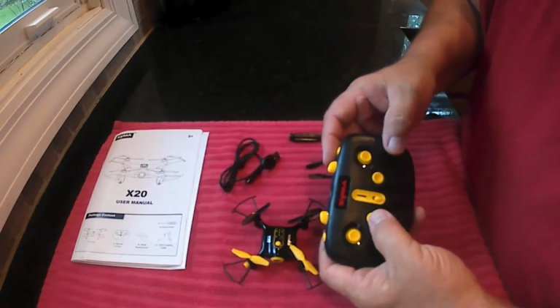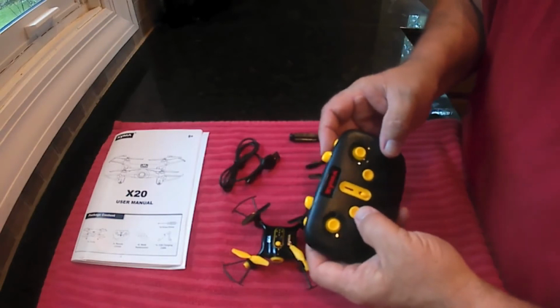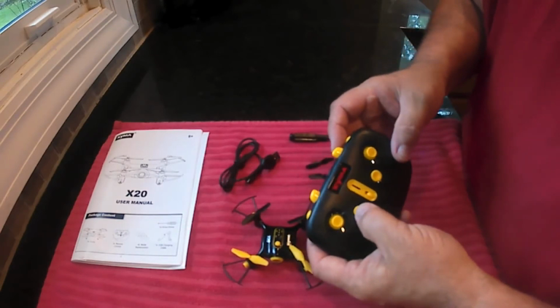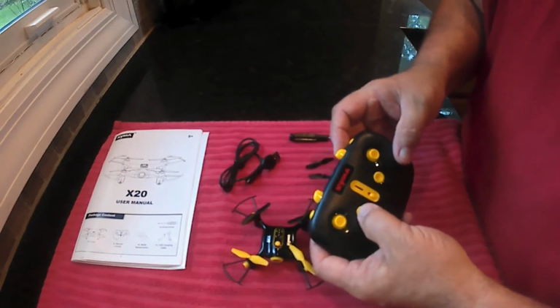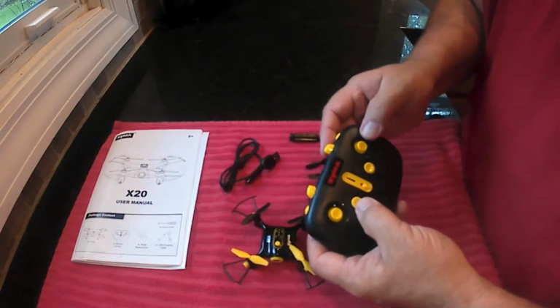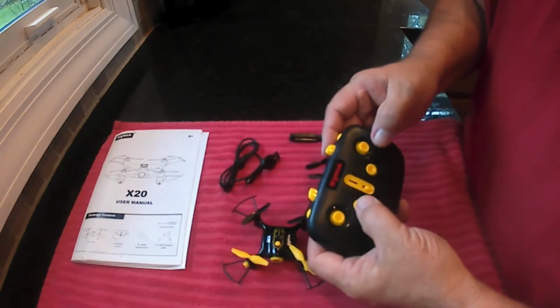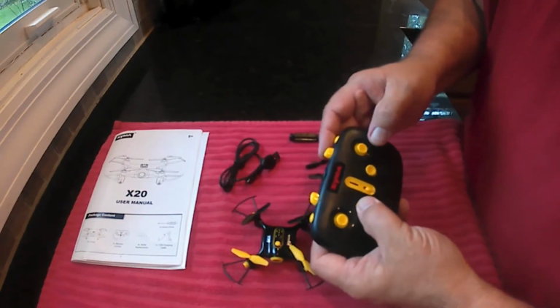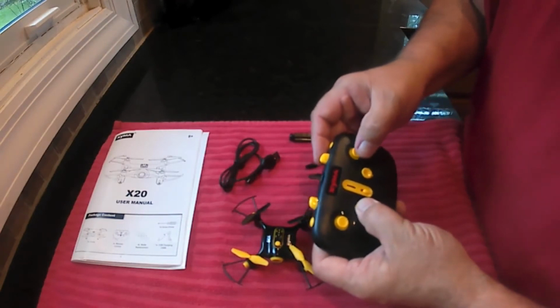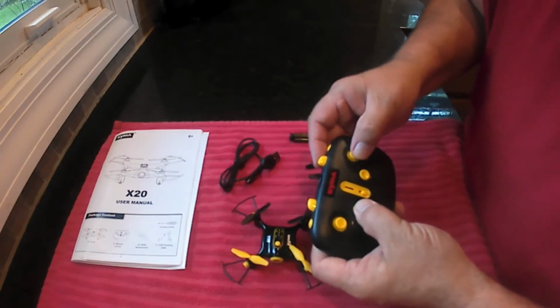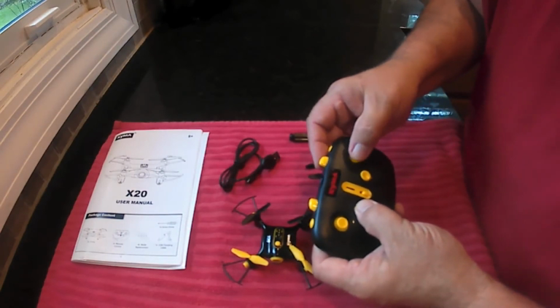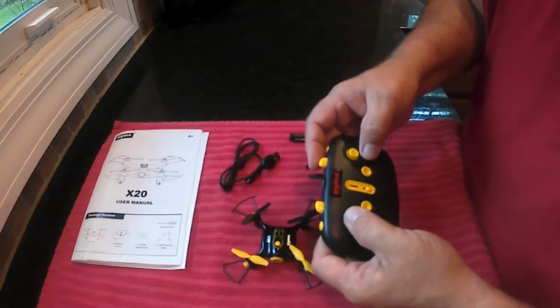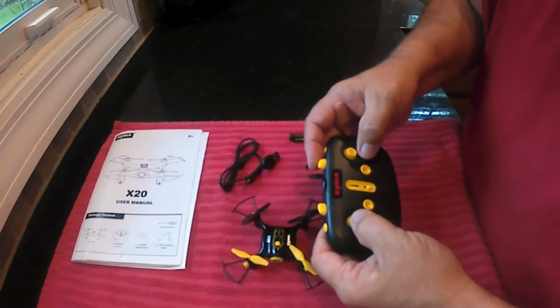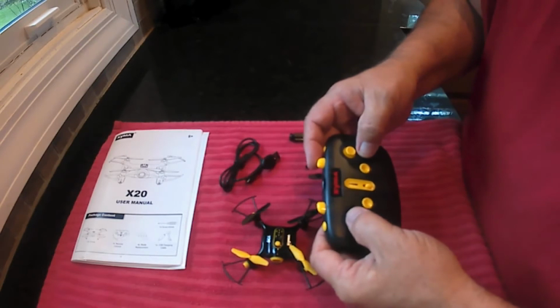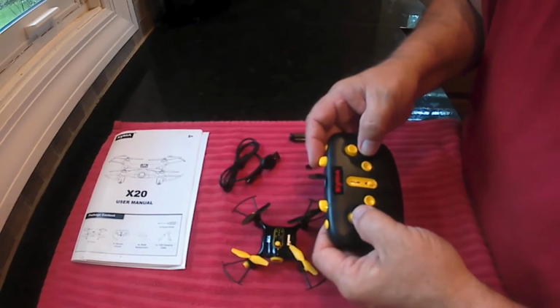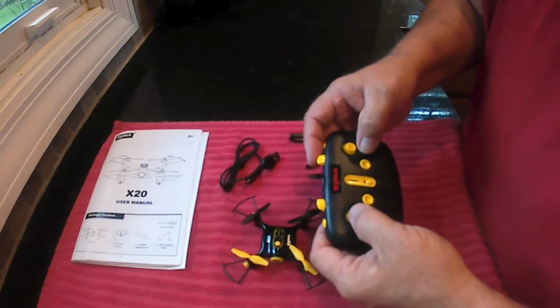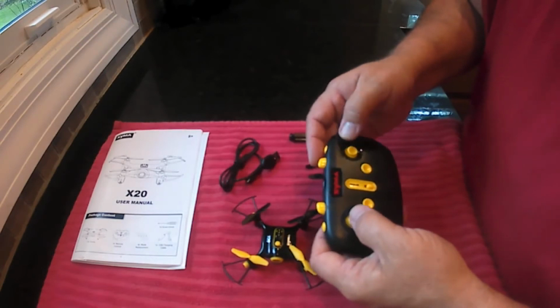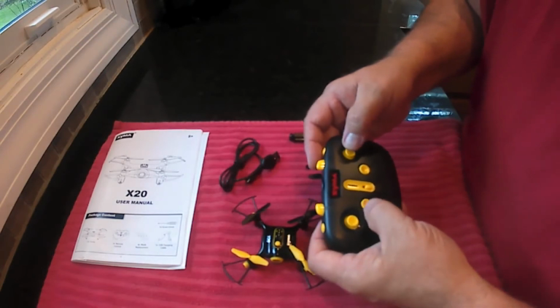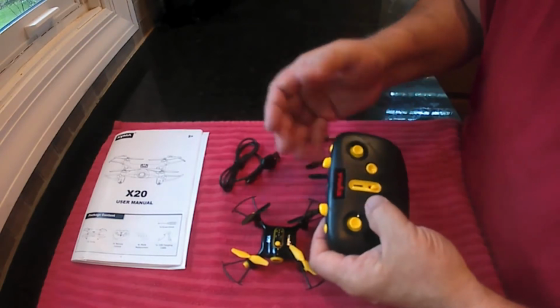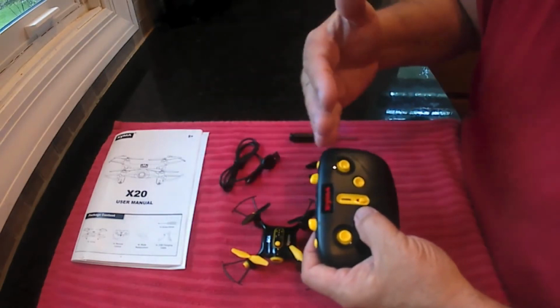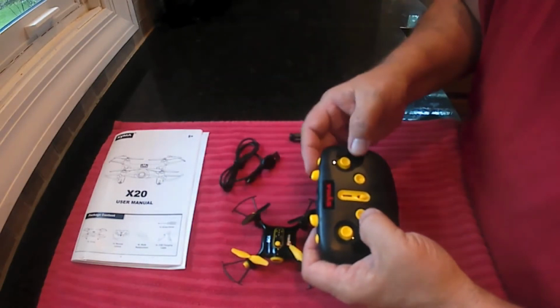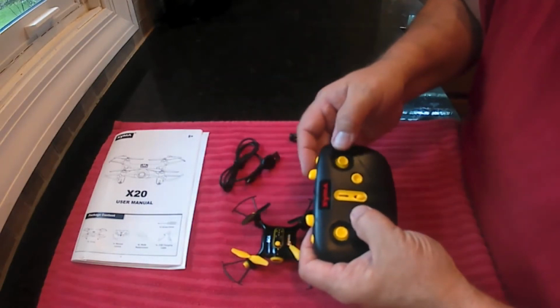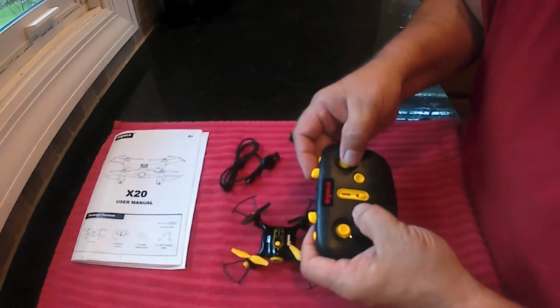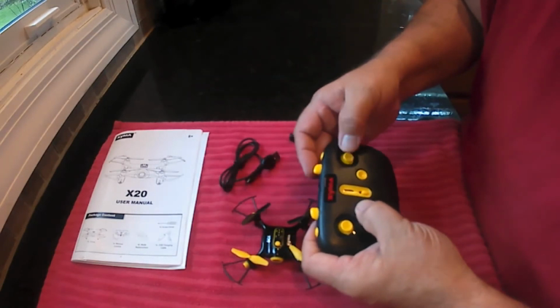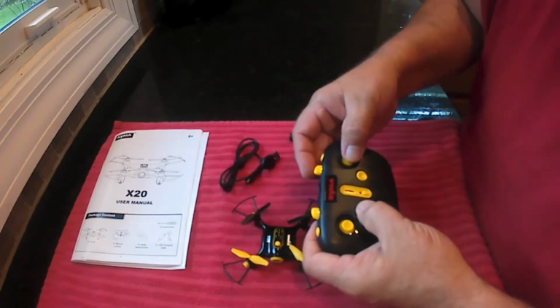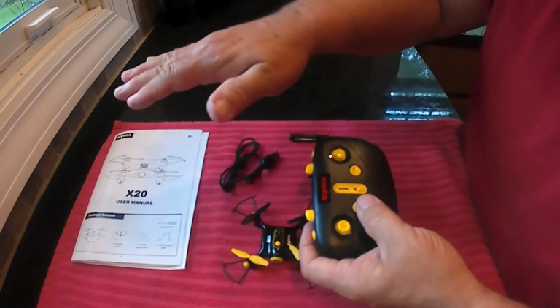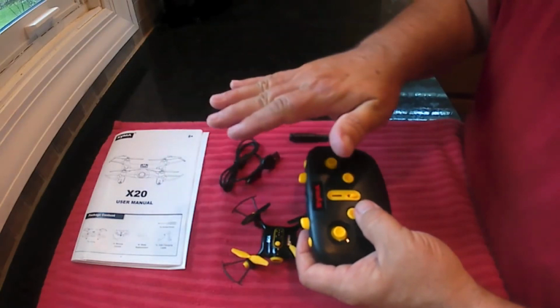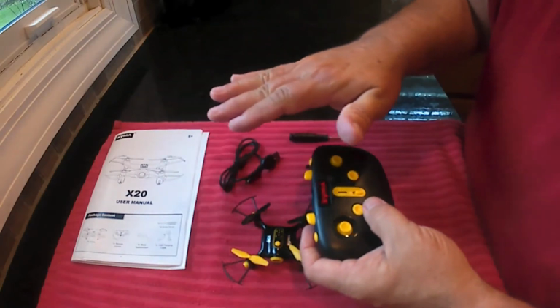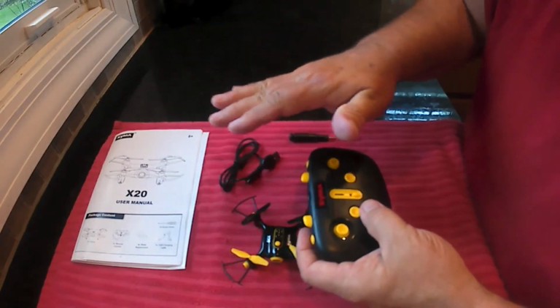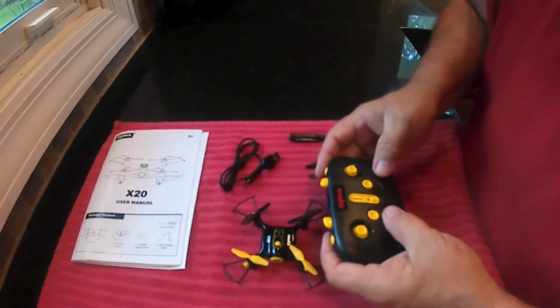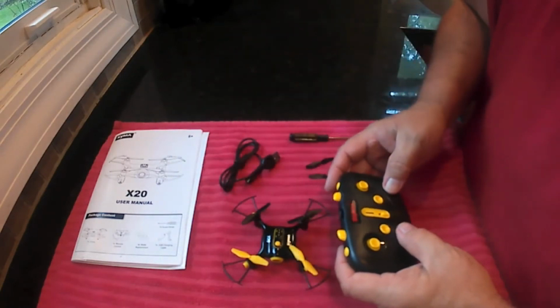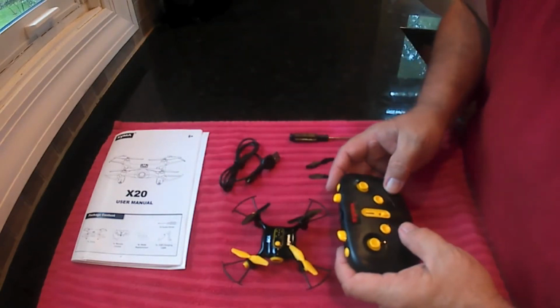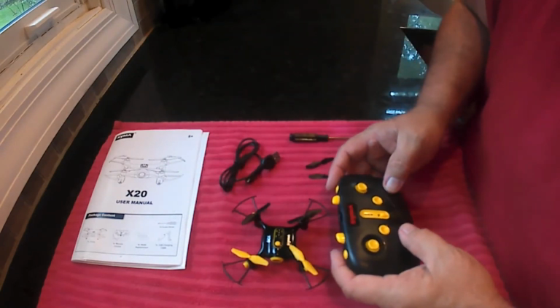This button also works as a trim. So if you push and hold it and push whichever stick — like if the drone is moving forward and you need to pull it back — you push and hold this and push backwards, and it'll help bring it back so it'll sit there when it's using altitude hold.